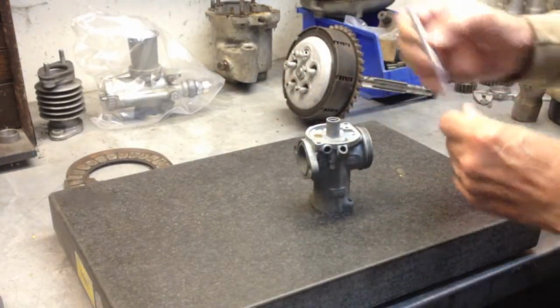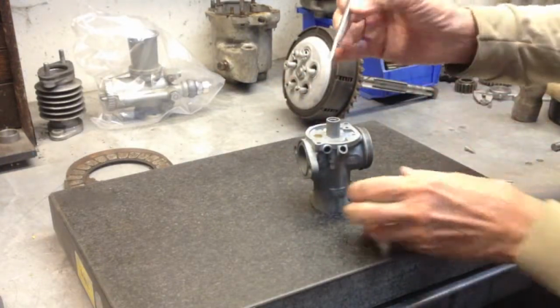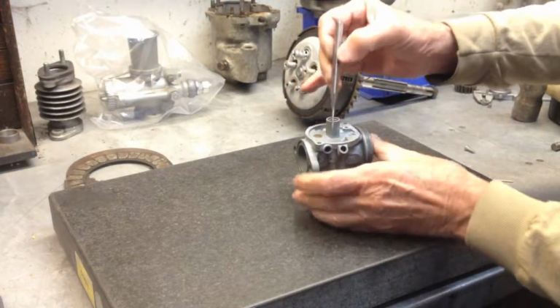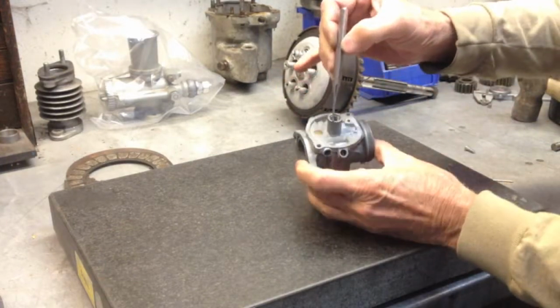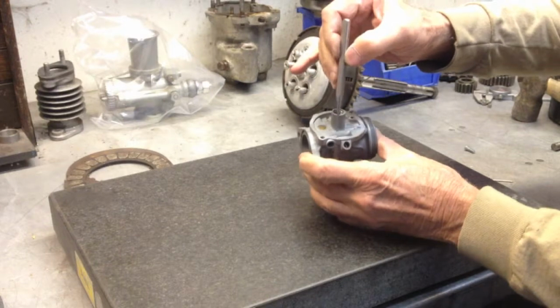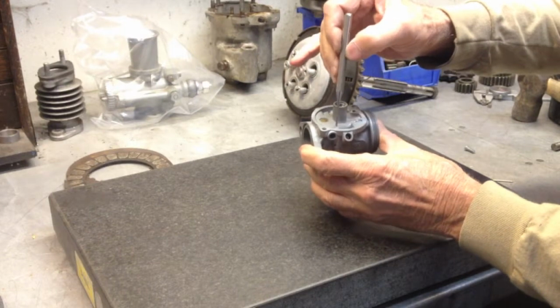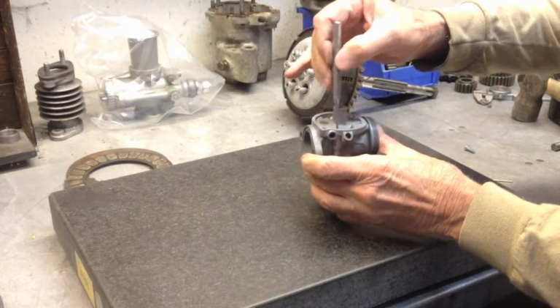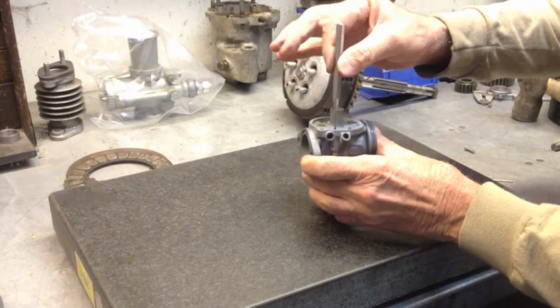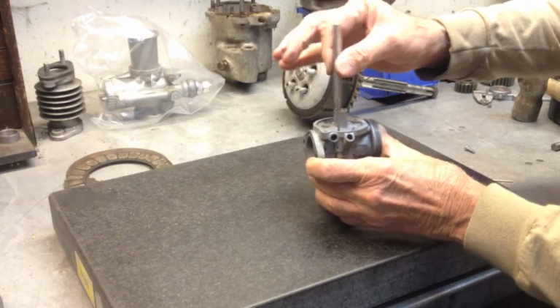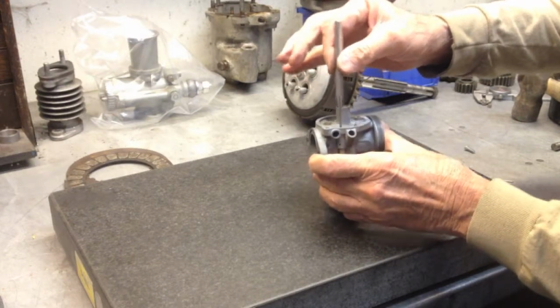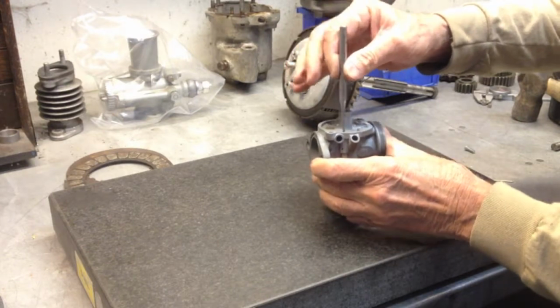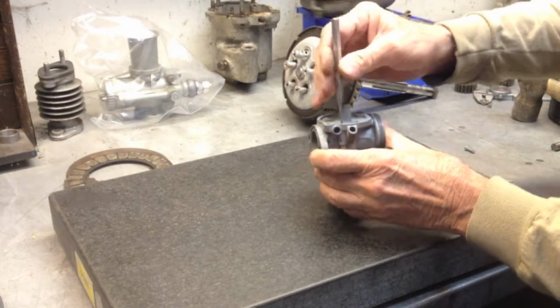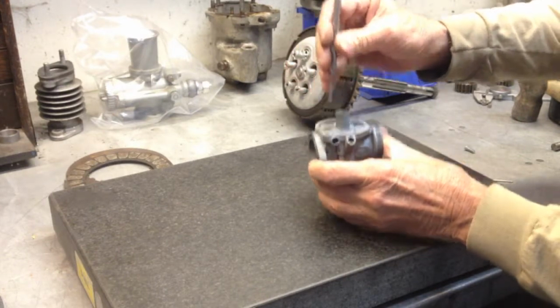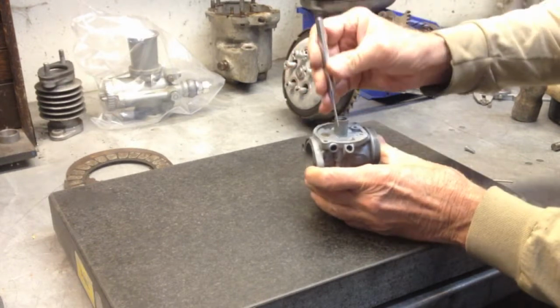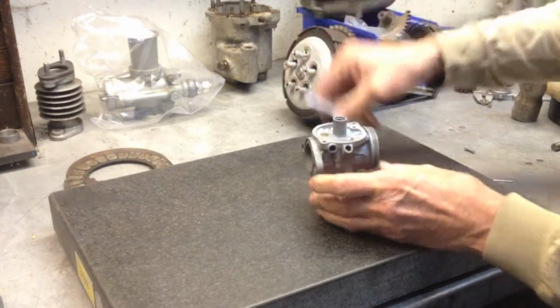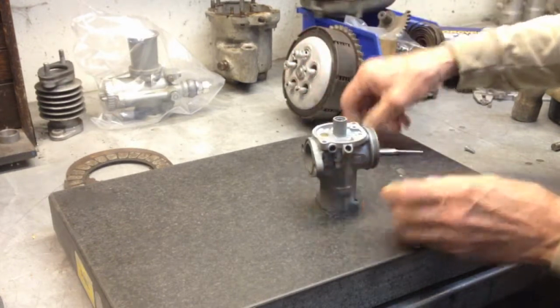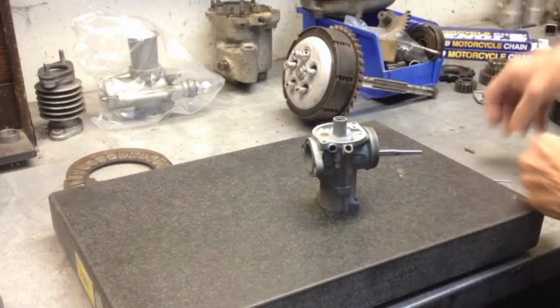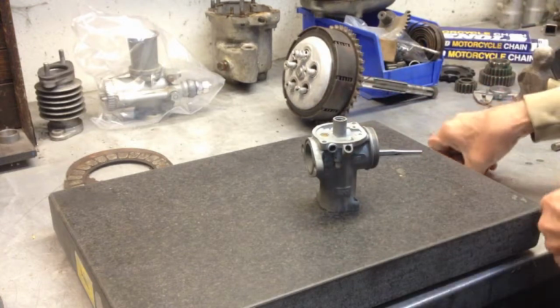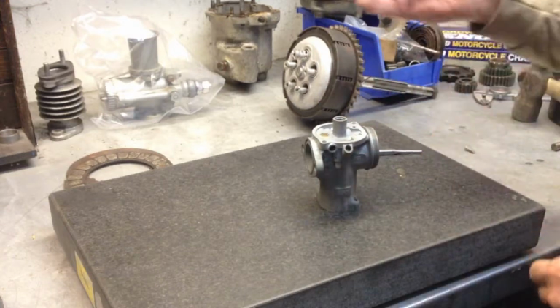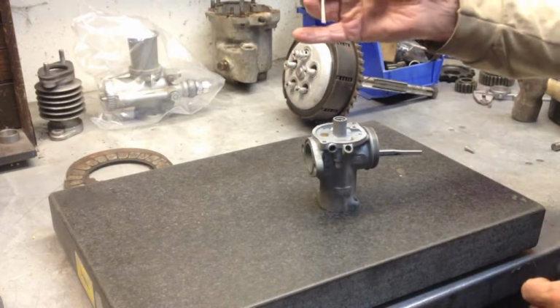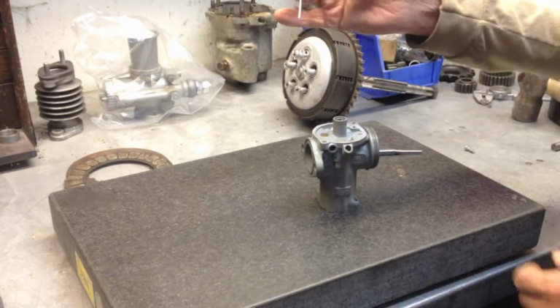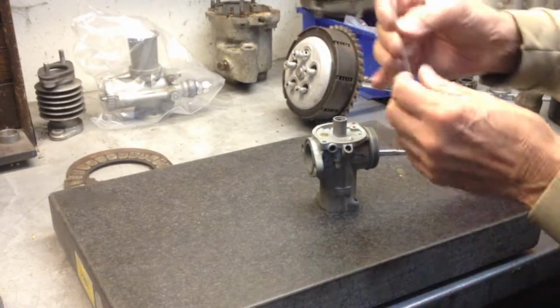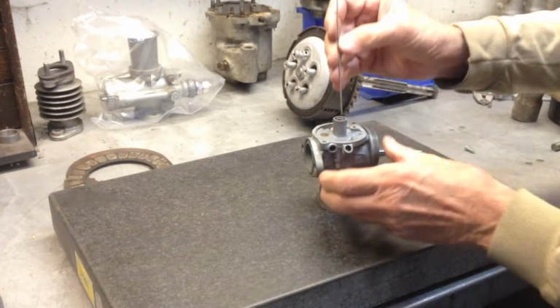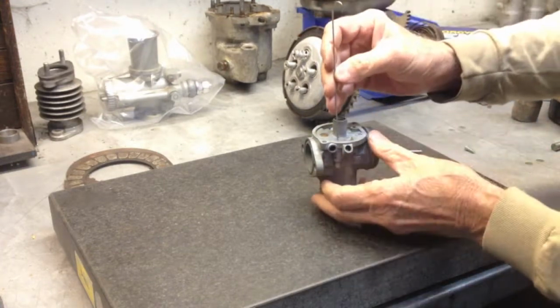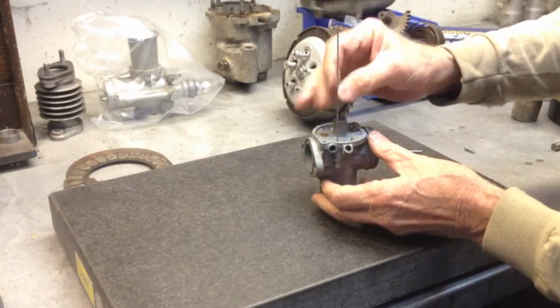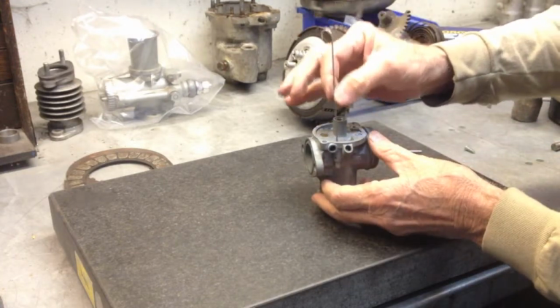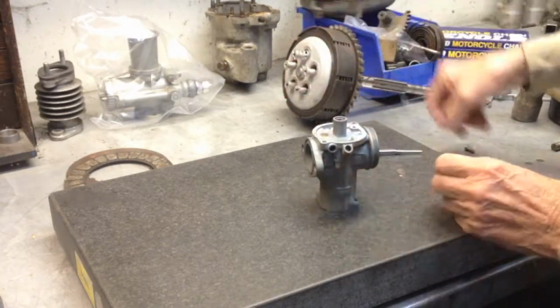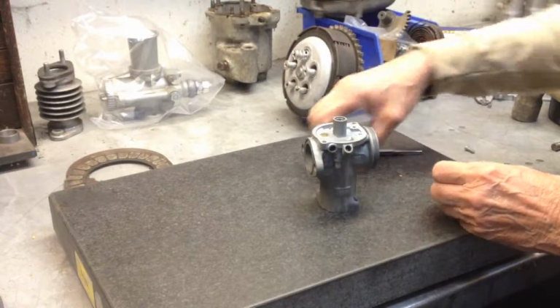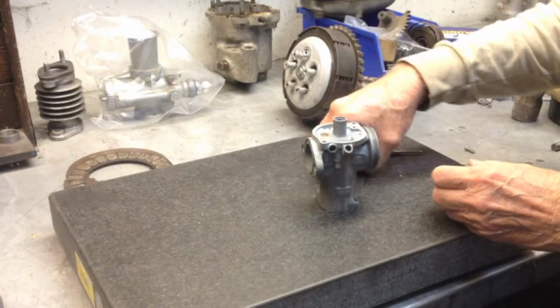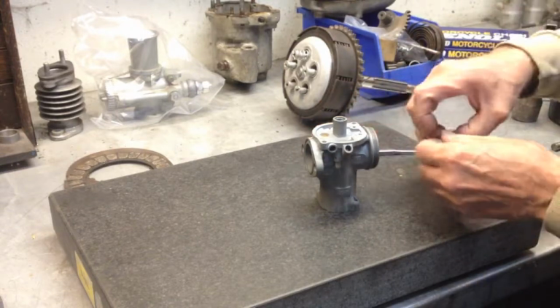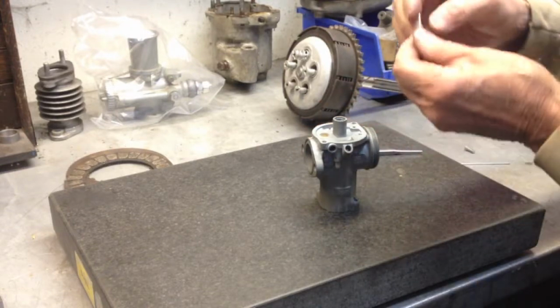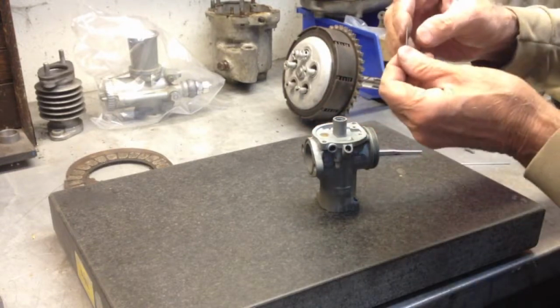So when I pull out one of my favorite little punches, I find the punch is just a little too big to go down into the roll pin. But I found I had a piece of welding electrode that would fit it, so I cut off a small piece.